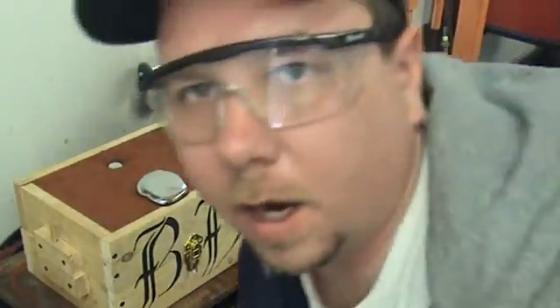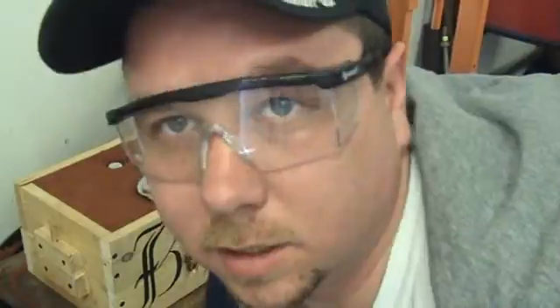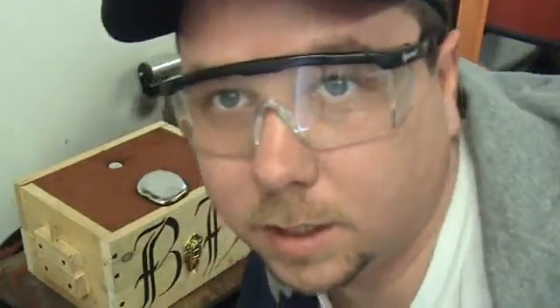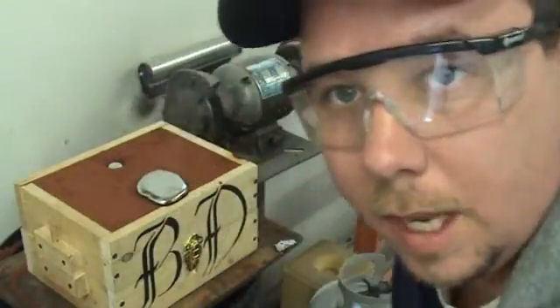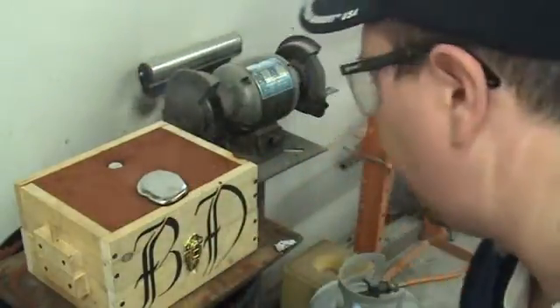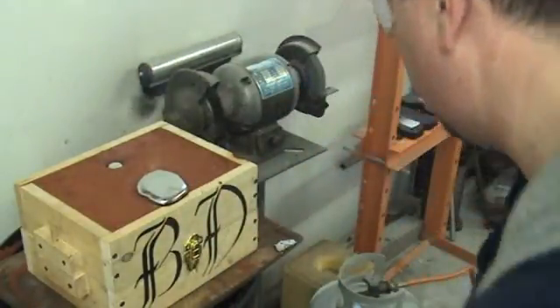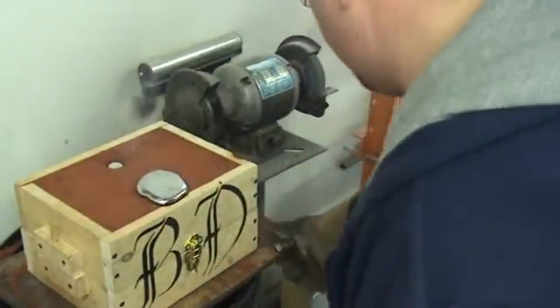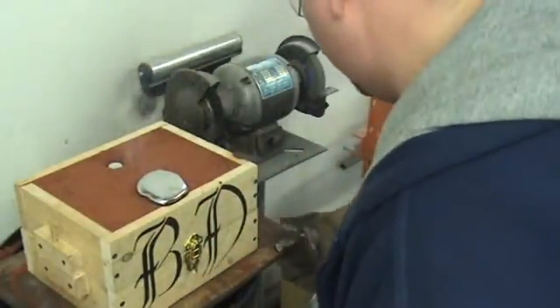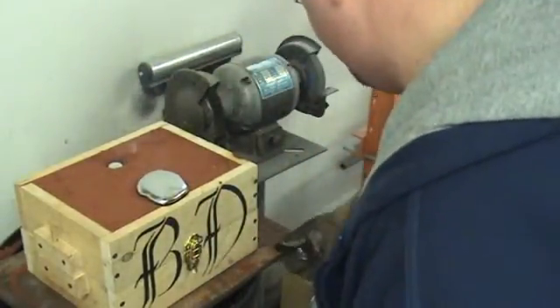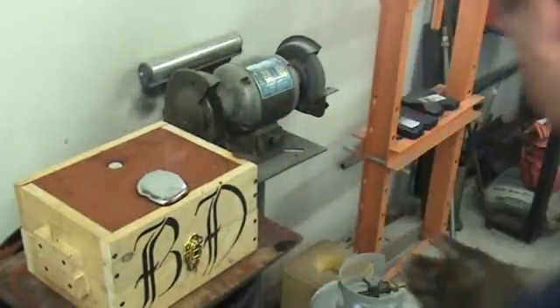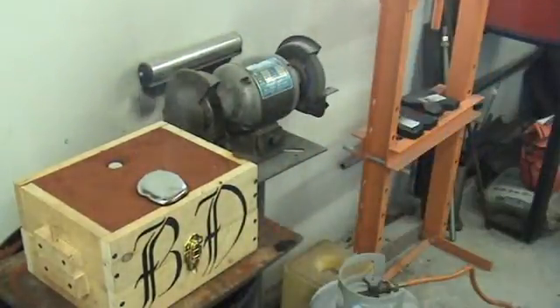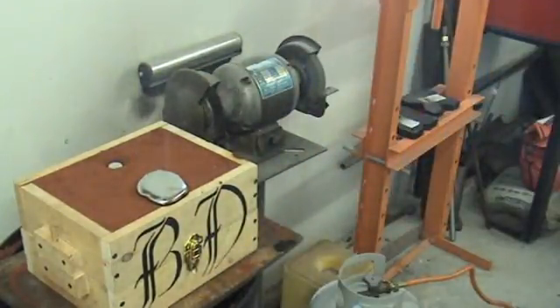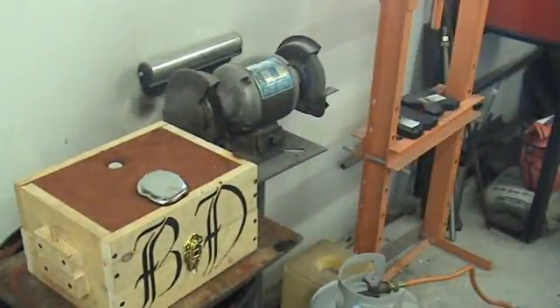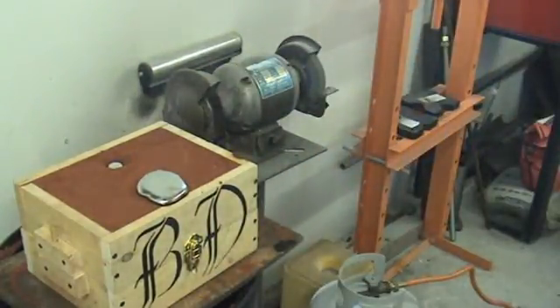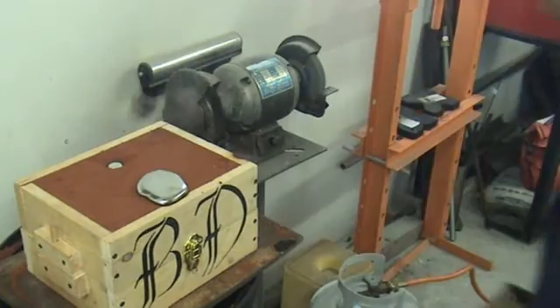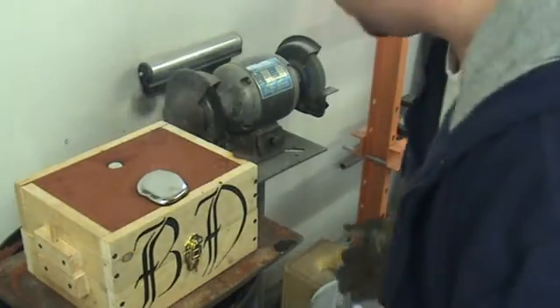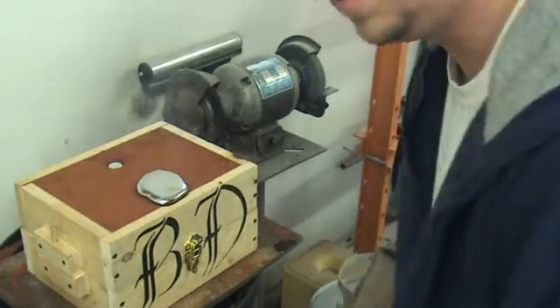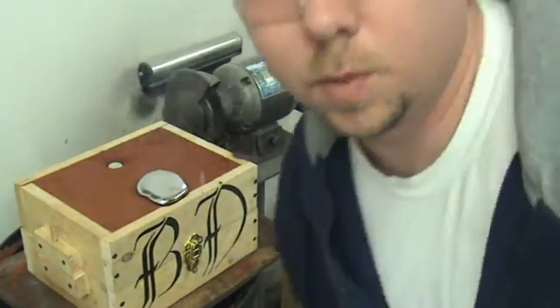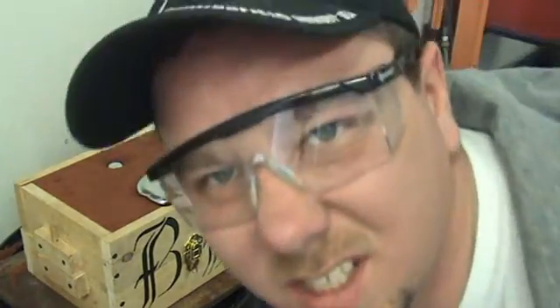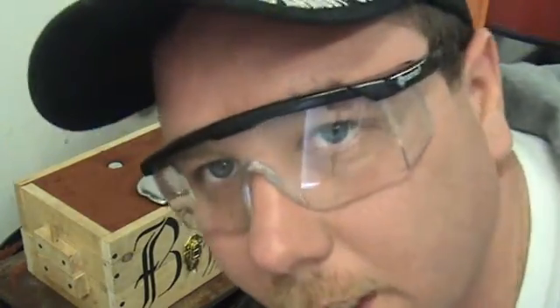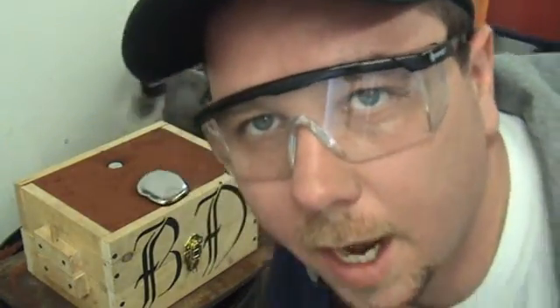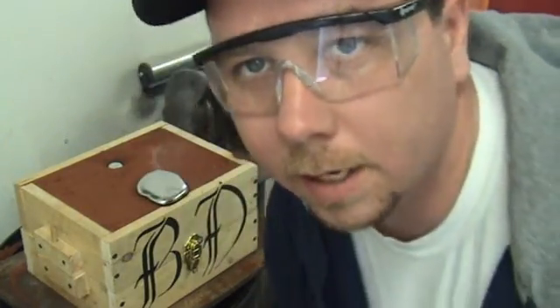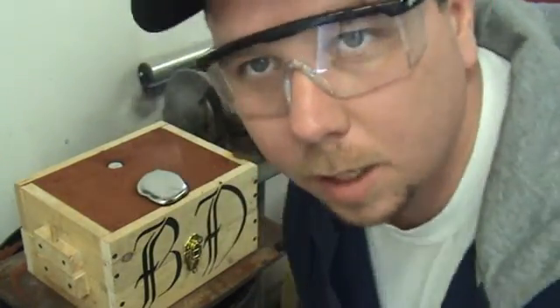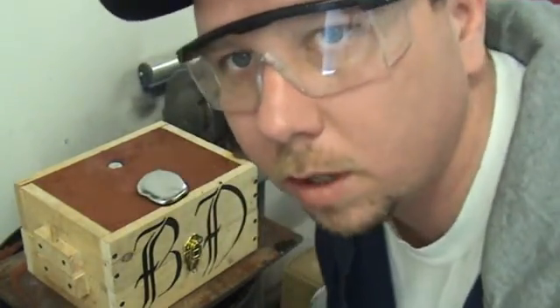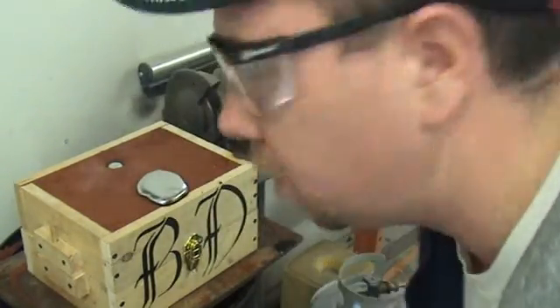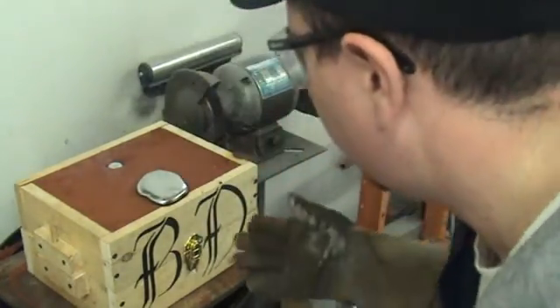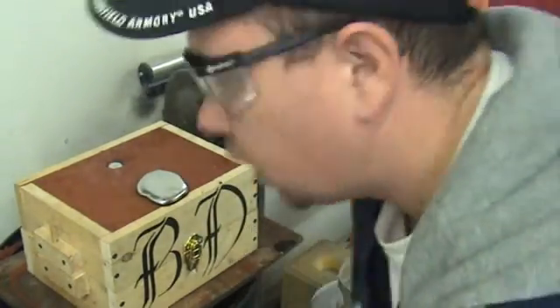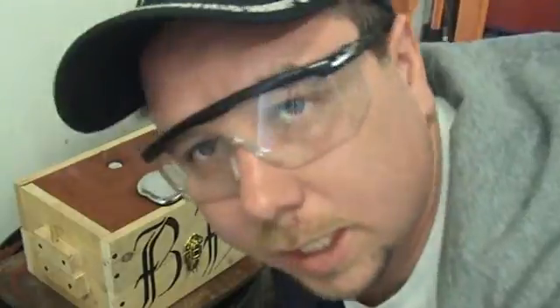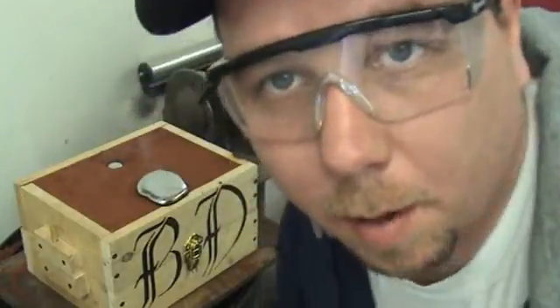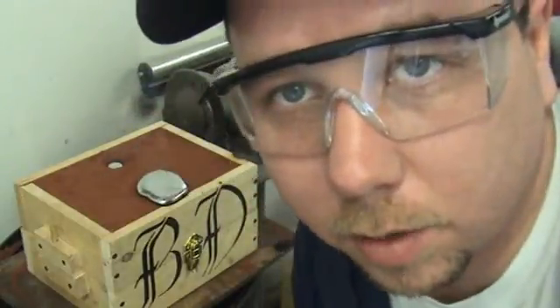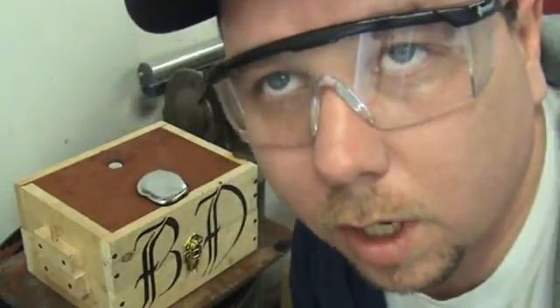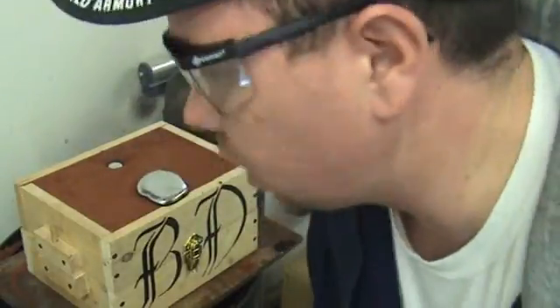Alright guys, that looks pretty good. I had a leak so I had to get it poured quickly, but it looks like it came out pretty good for what it is.